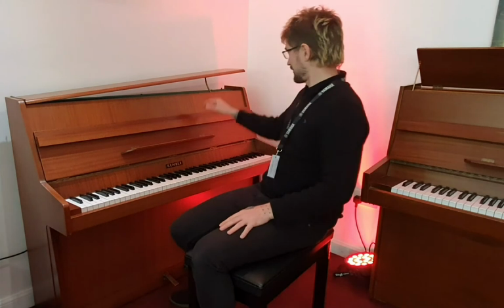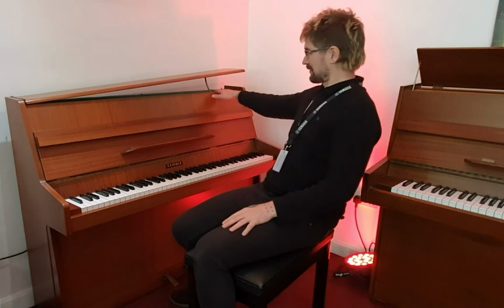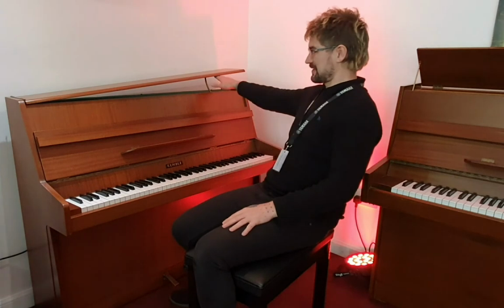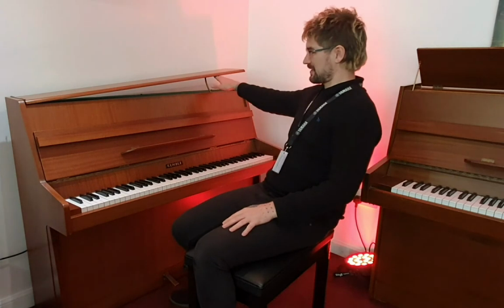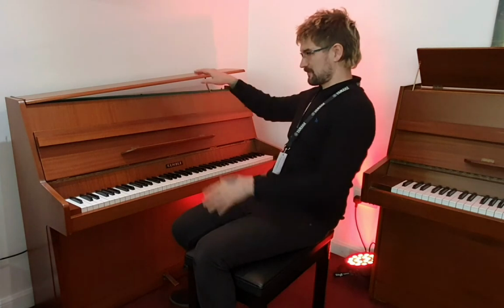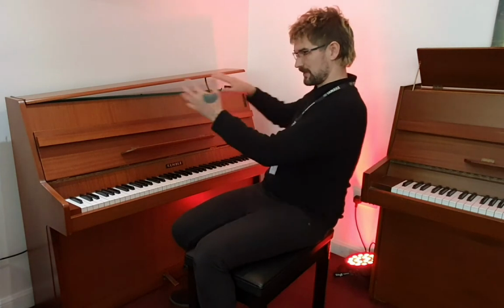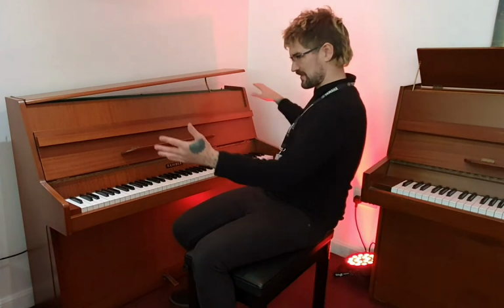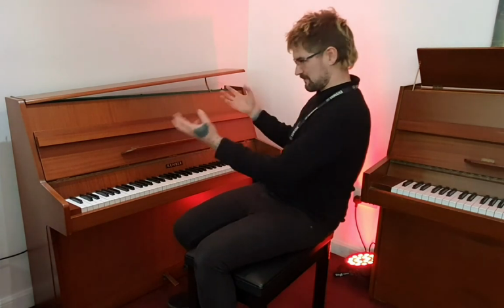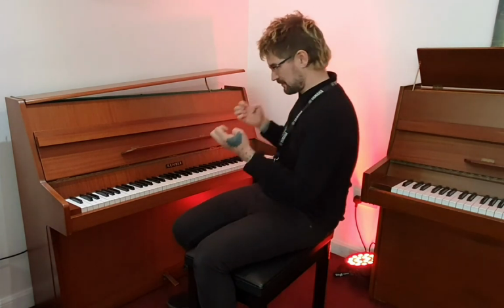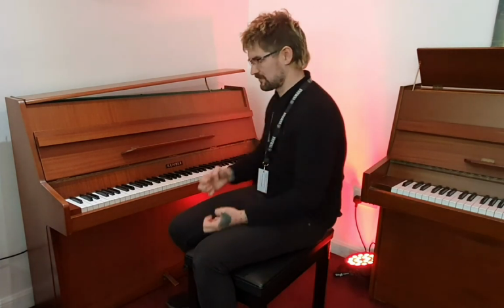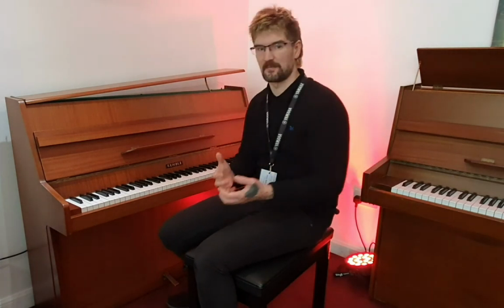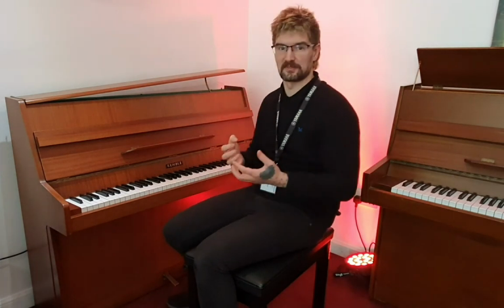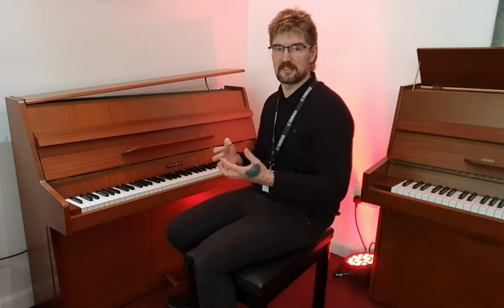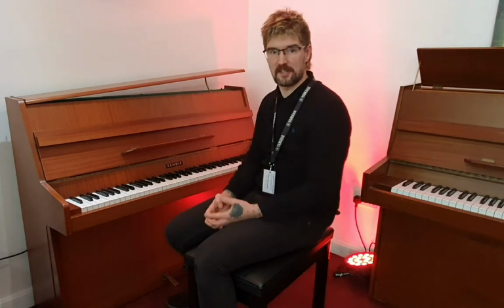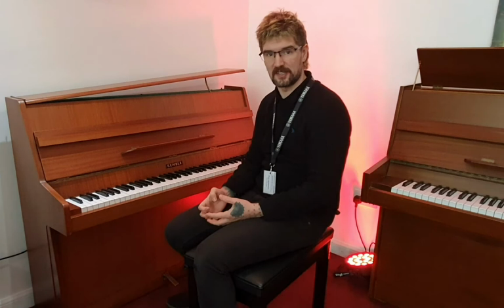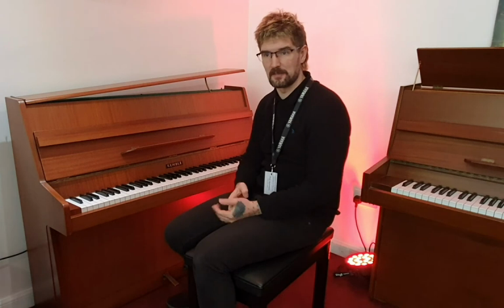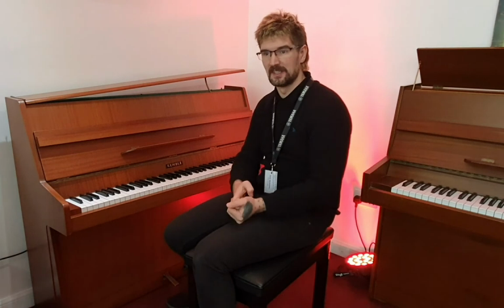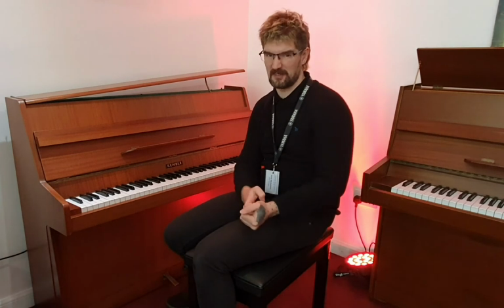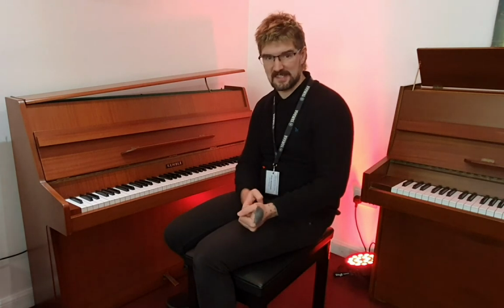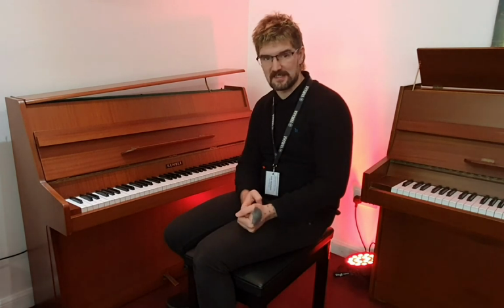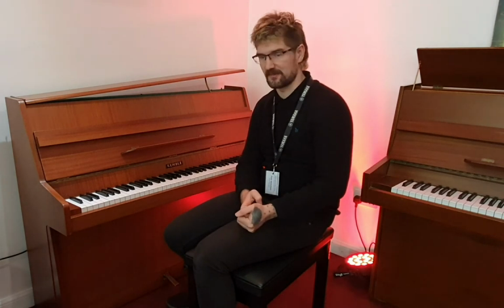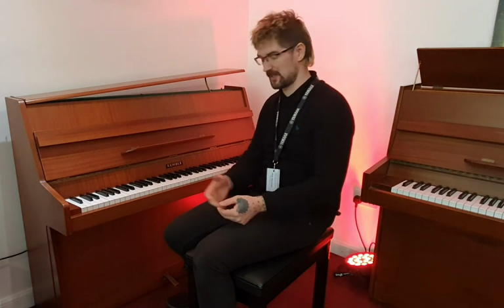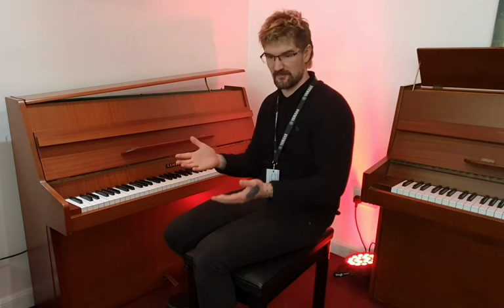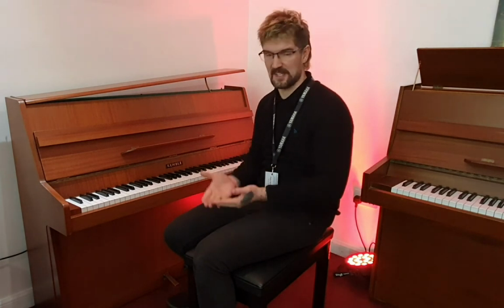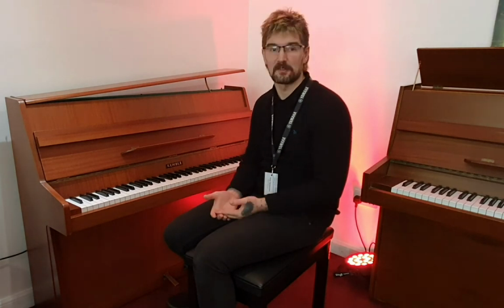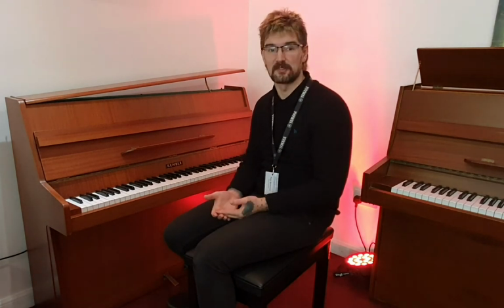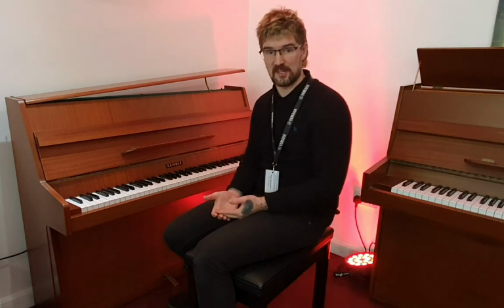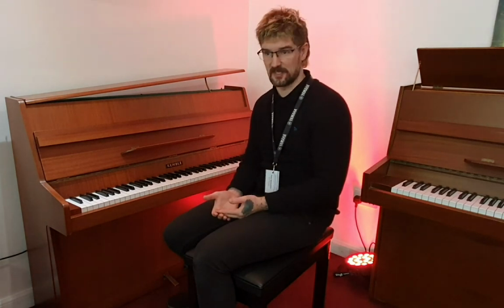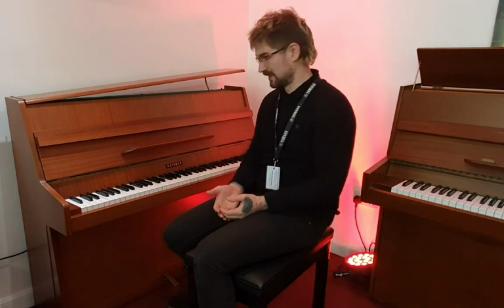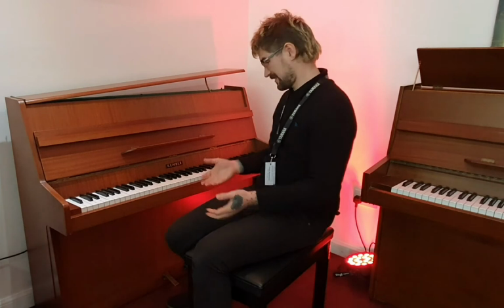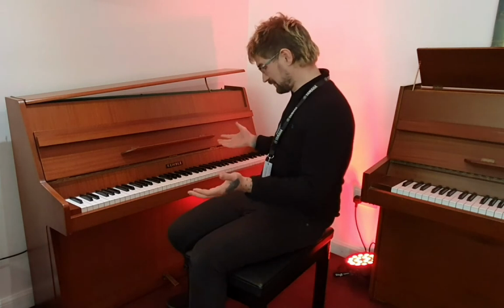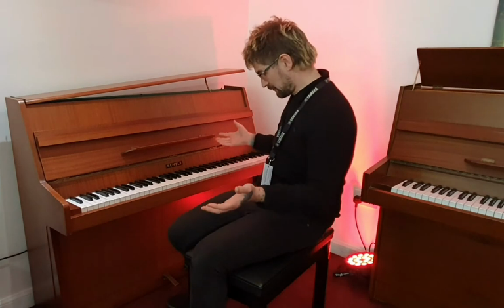A lovely concertina bar here, so when you're opening up the sound it's beautiful. It's distinctive as they use fantastic quality wood on the soundboard. It's a lovely little piano.